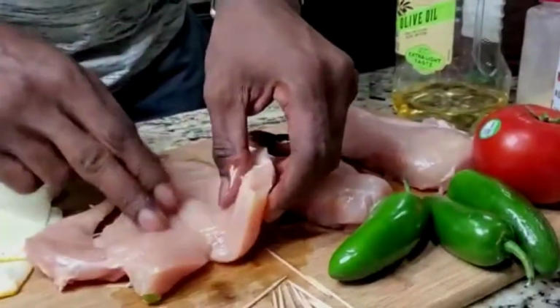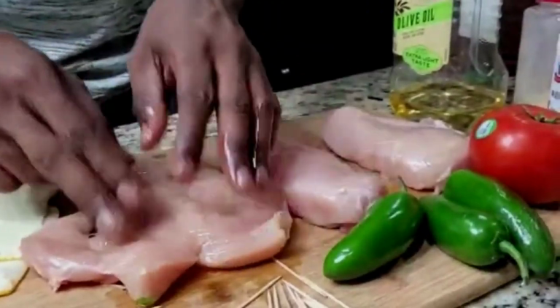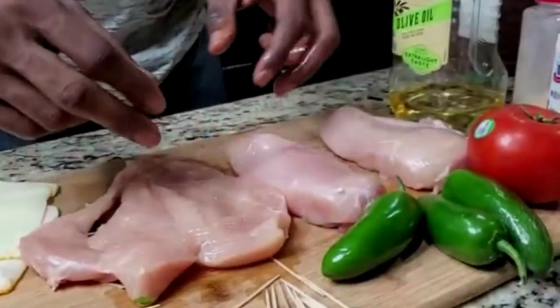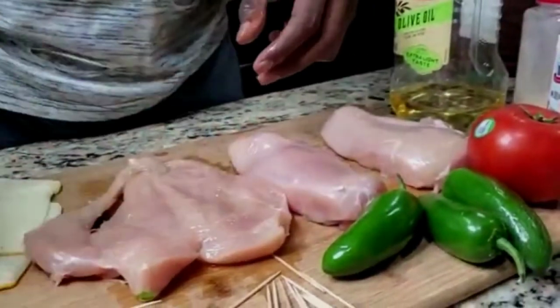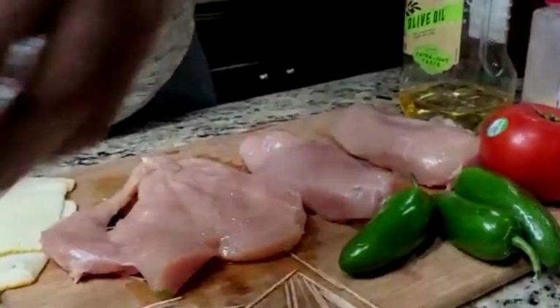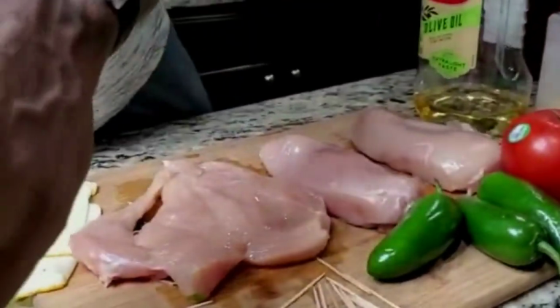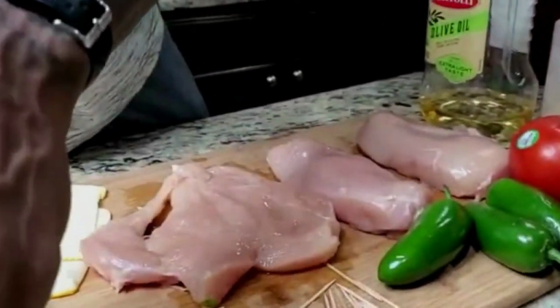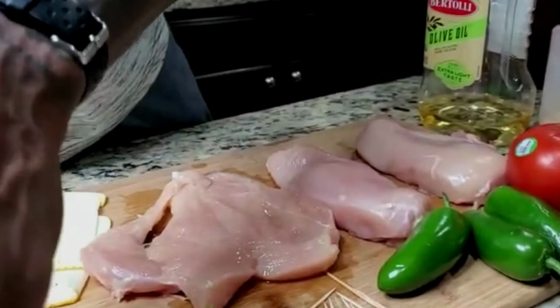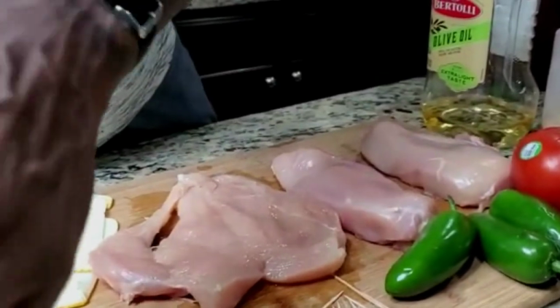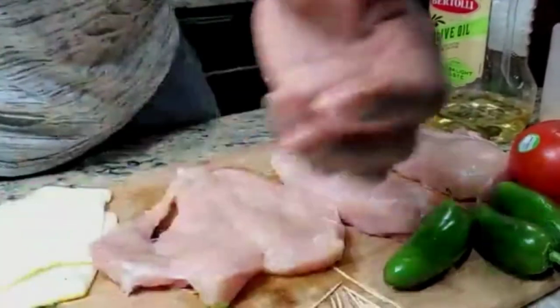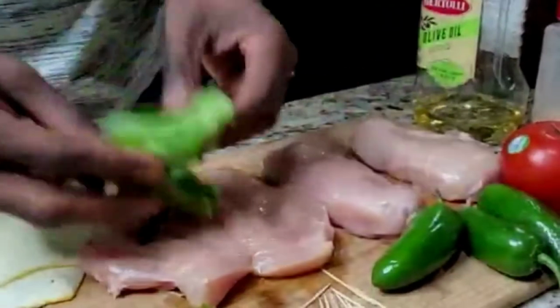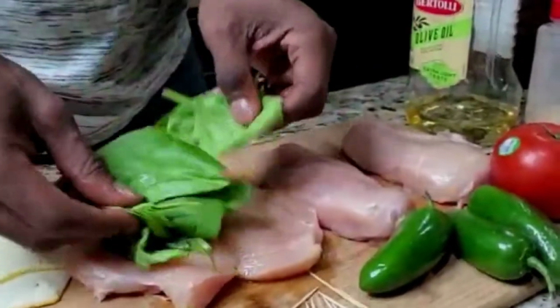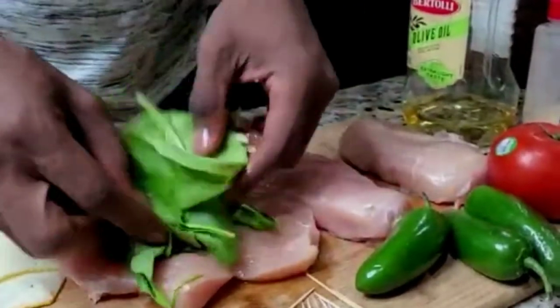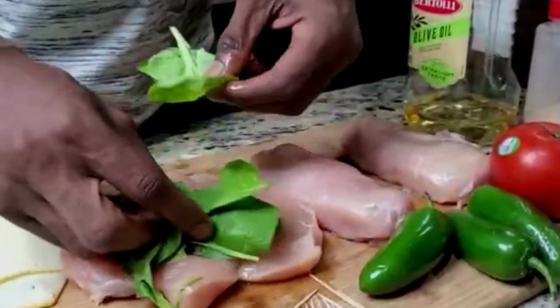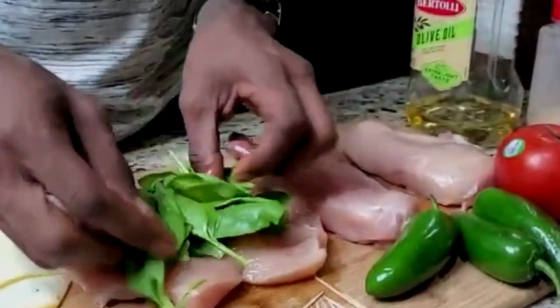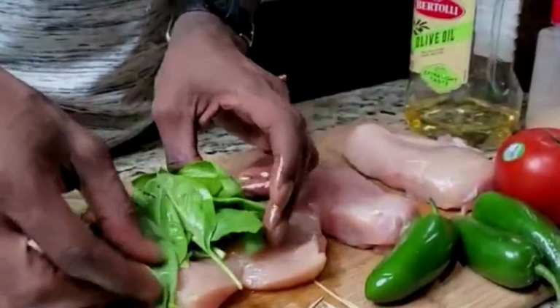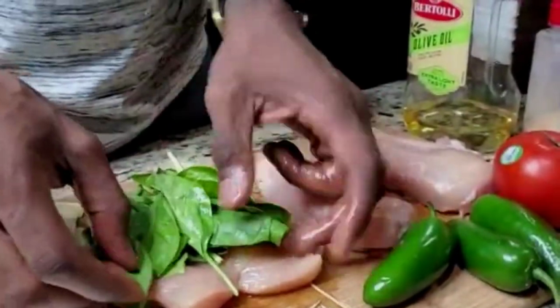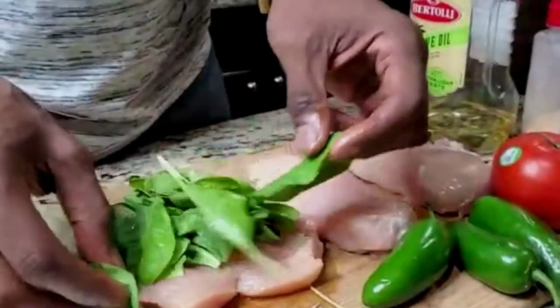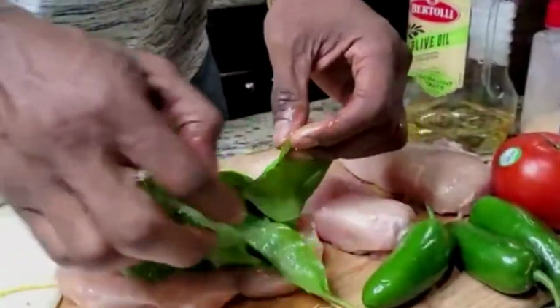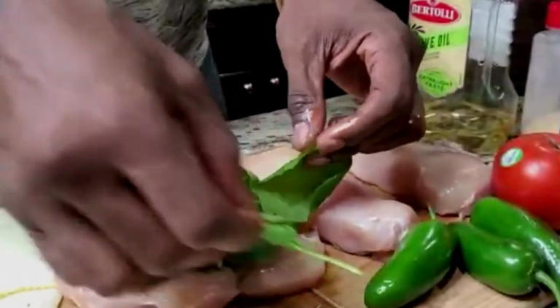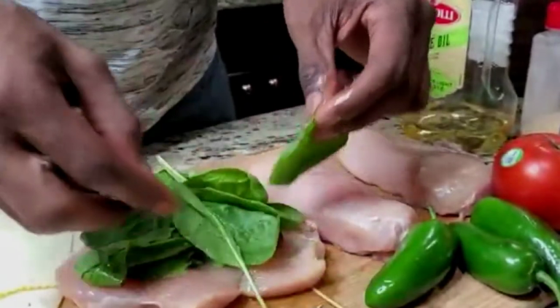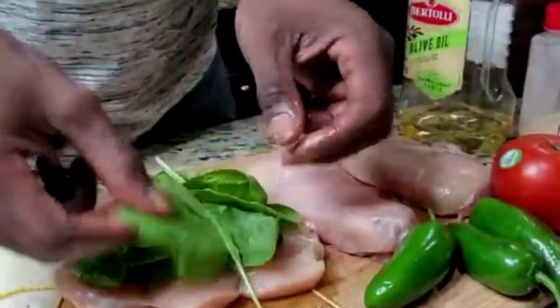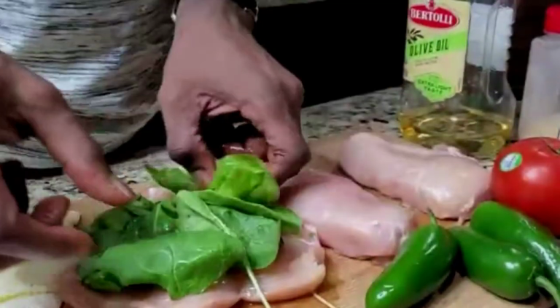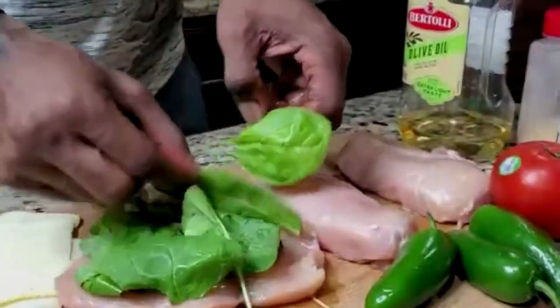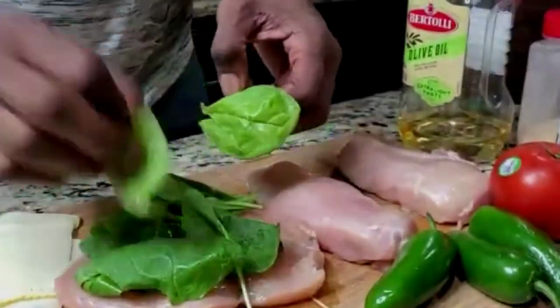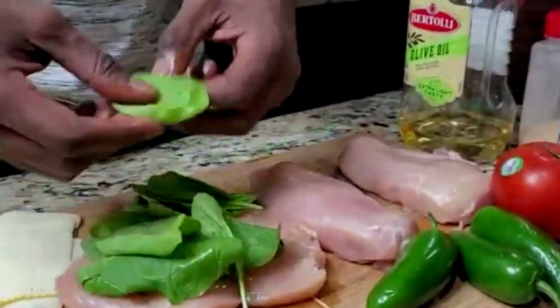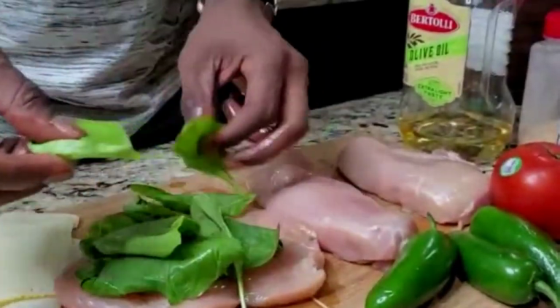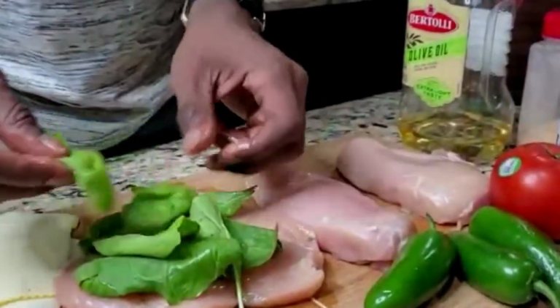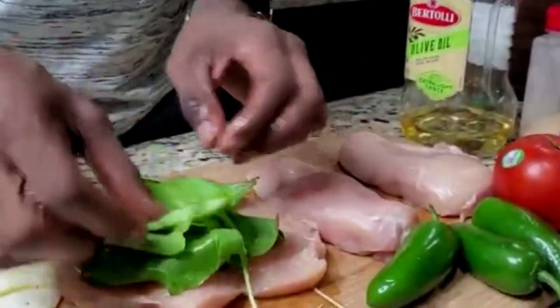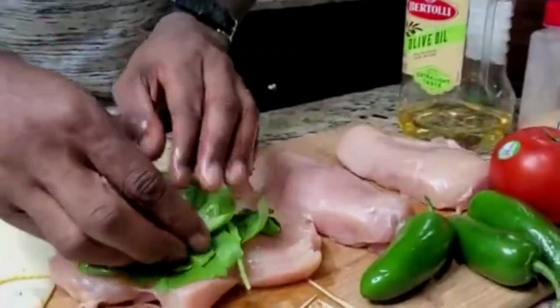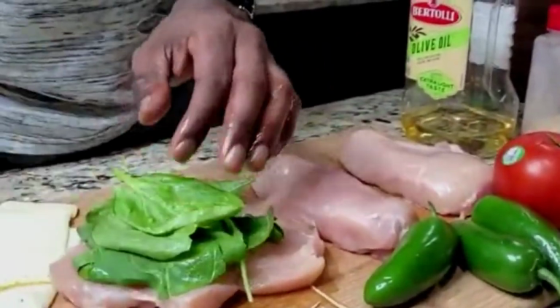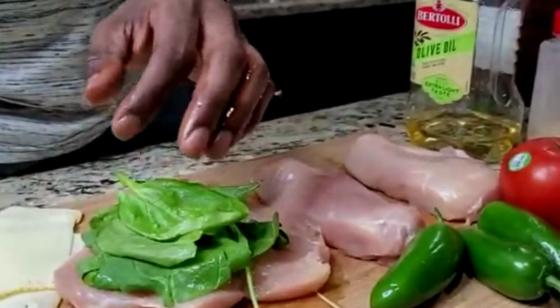Now here comes the fun part — let's go ahead and grab some spinach. Nice and easy, just lay it right in there.